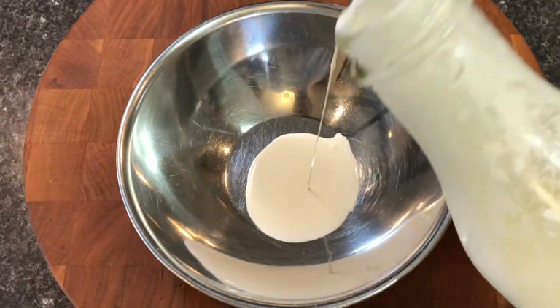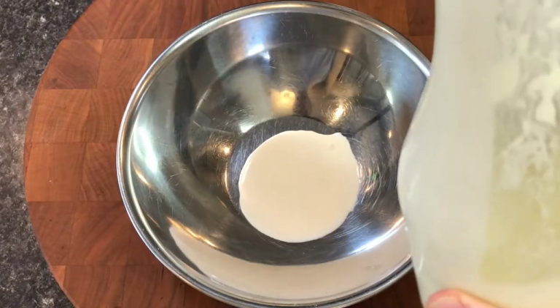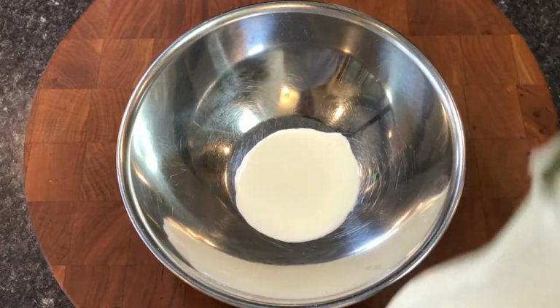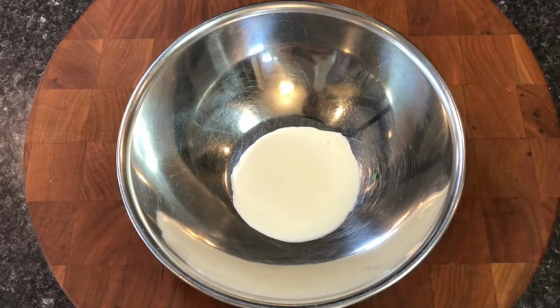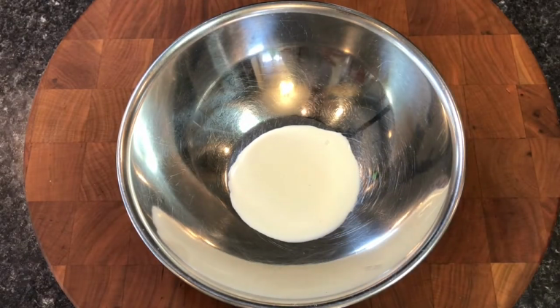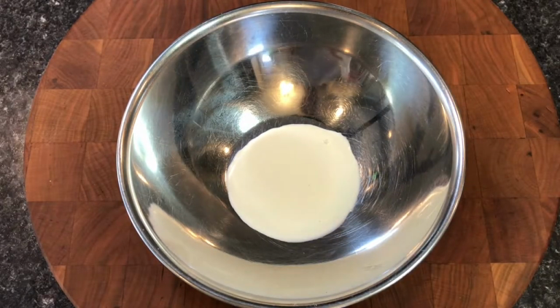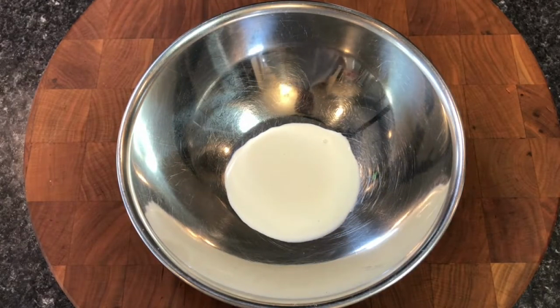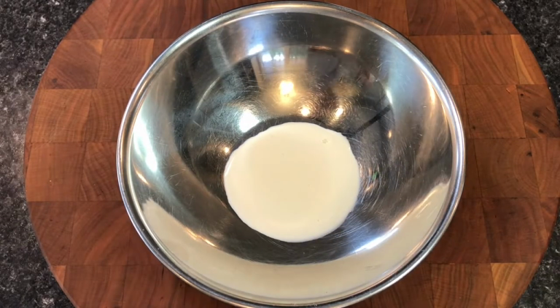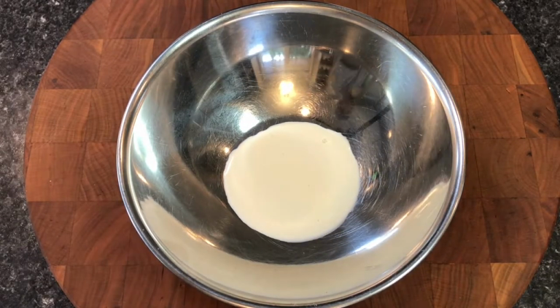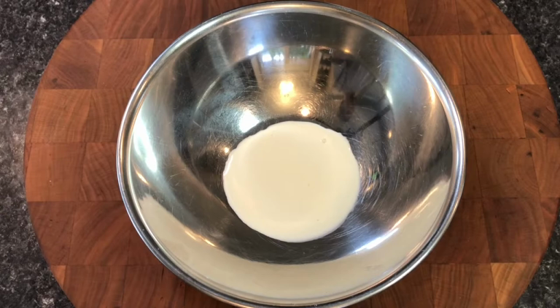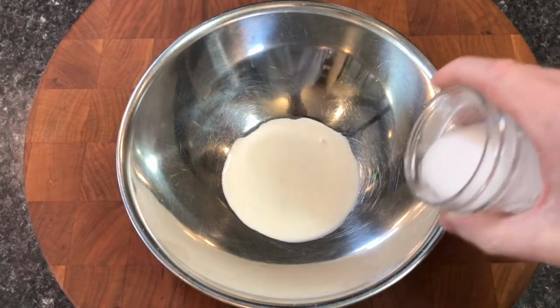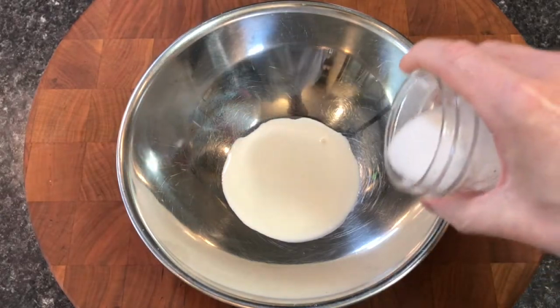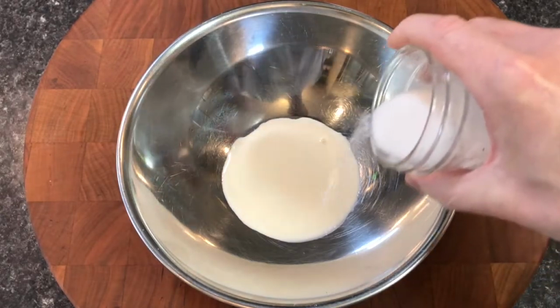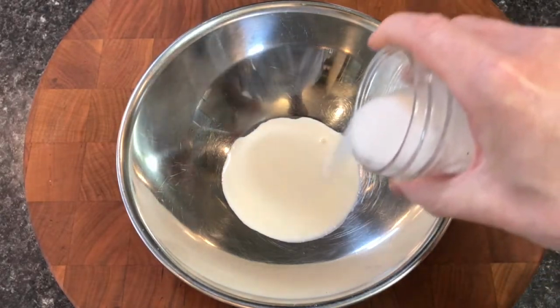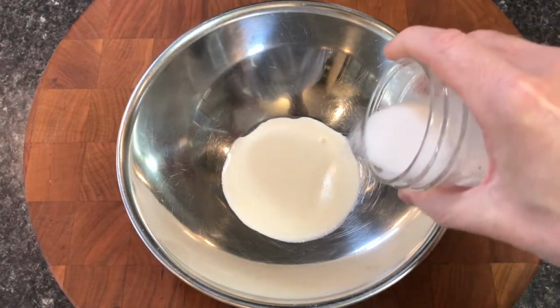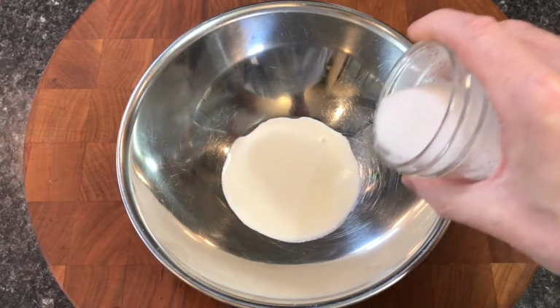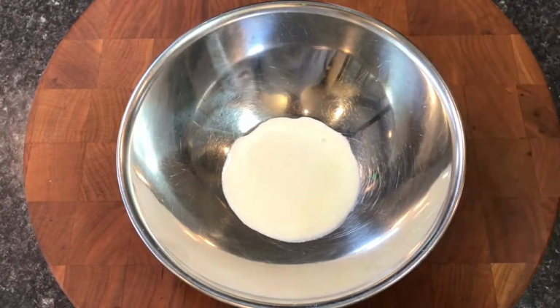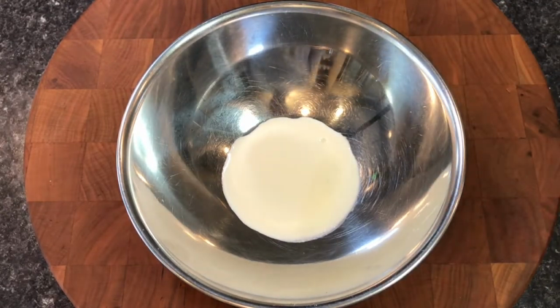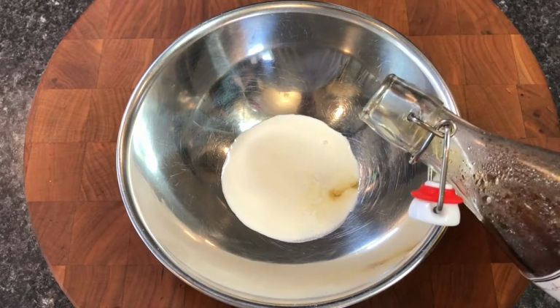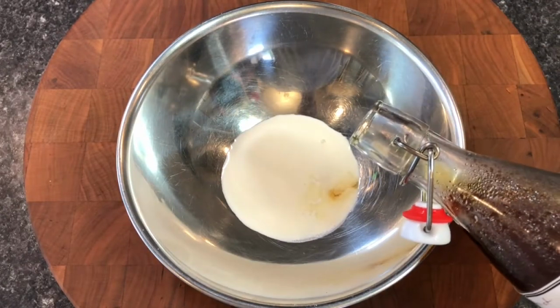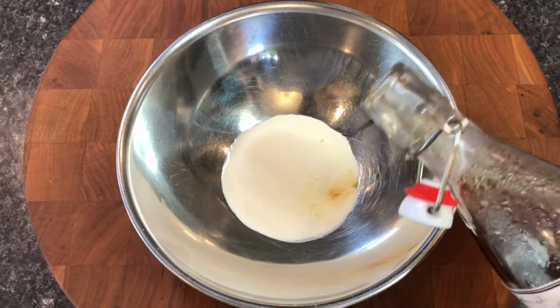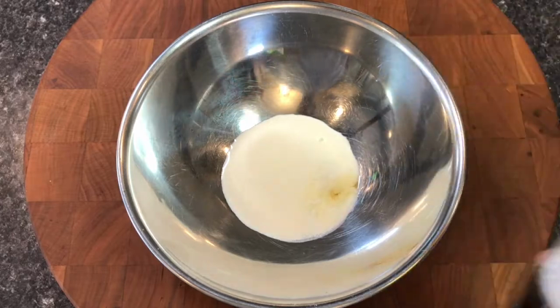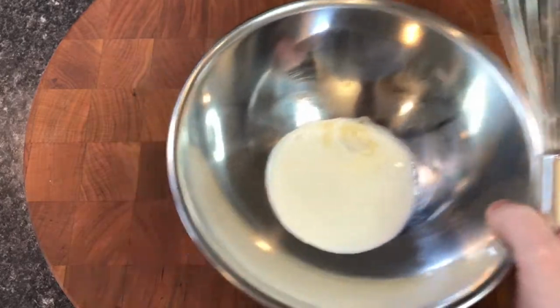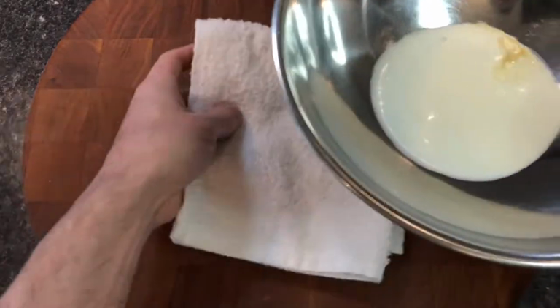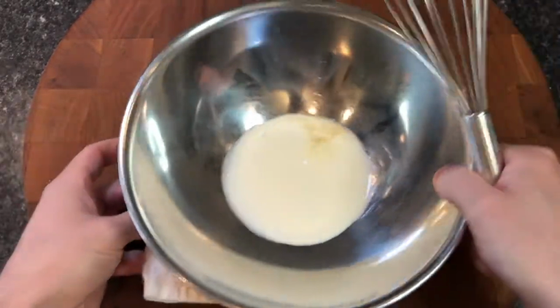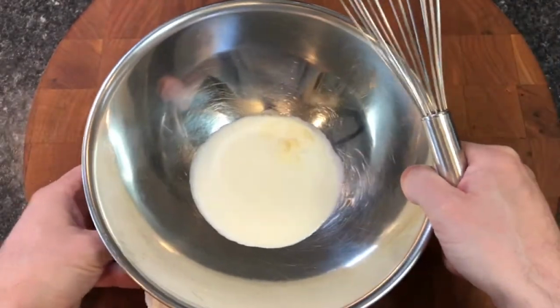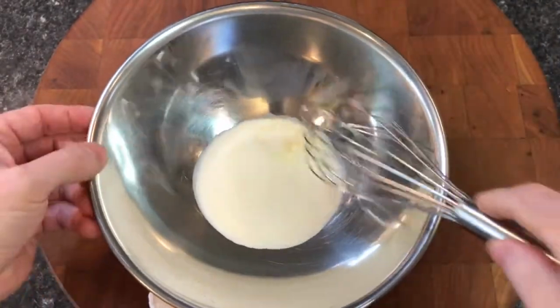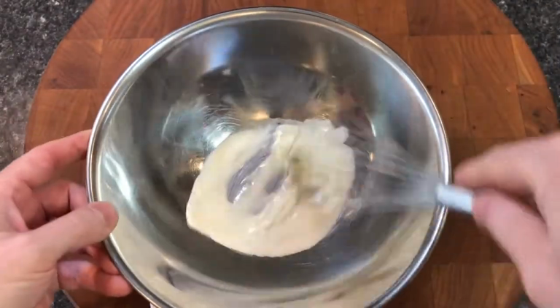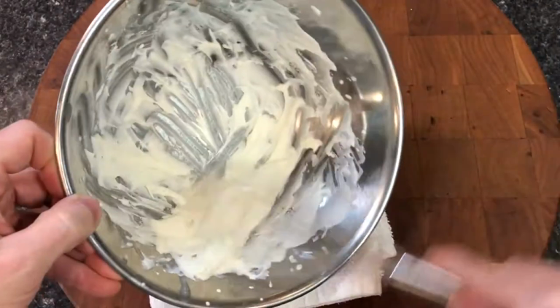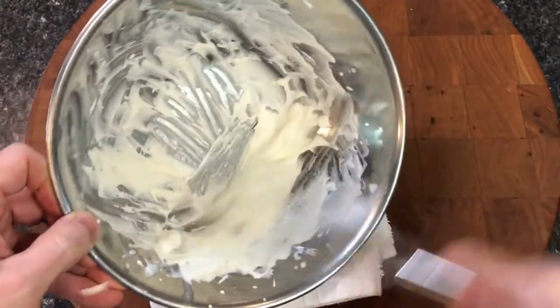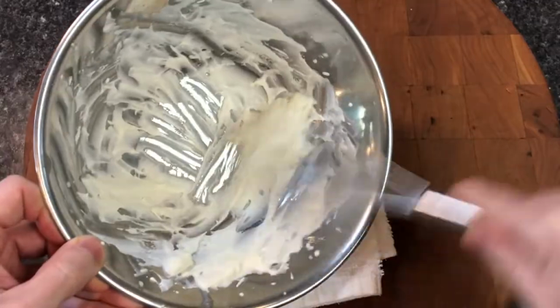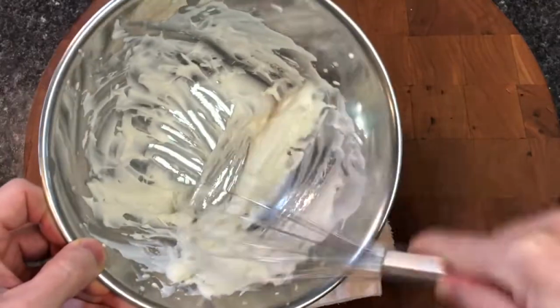To garnish the pudding, I whipped up a small batch of Chantilly cream. I added a few tablespoons of high fat cream to a mixing bowl with a sprinkle of cane sugar and a dash of vanilla extract, then placed the bowl on top of a folded kitchen towel and whisked the cream until it was thick.